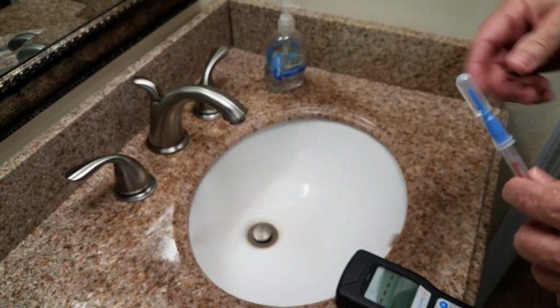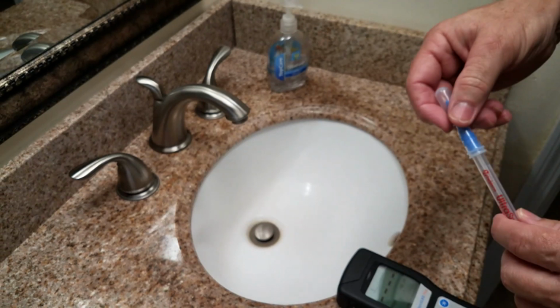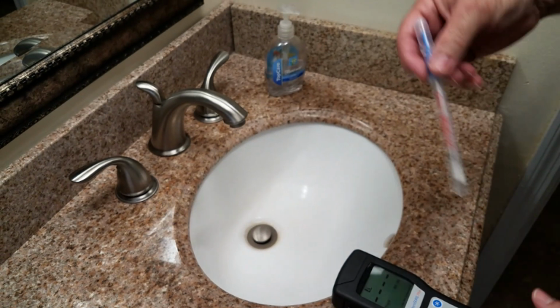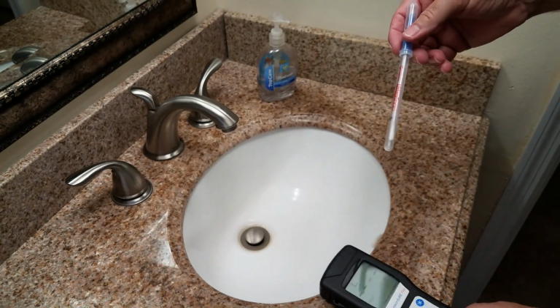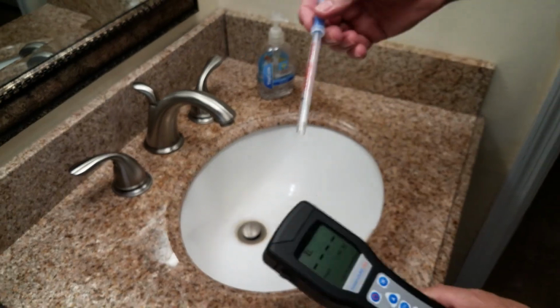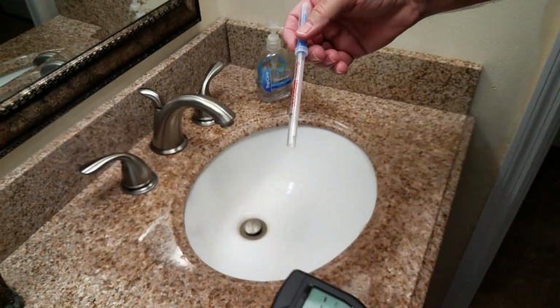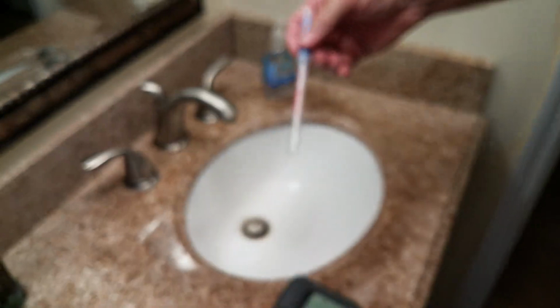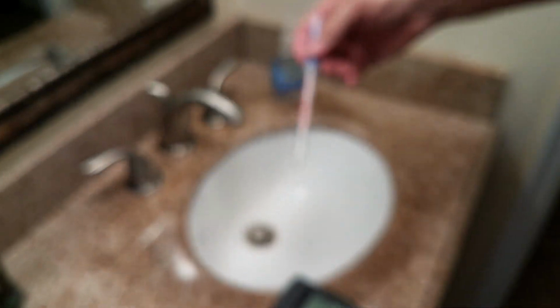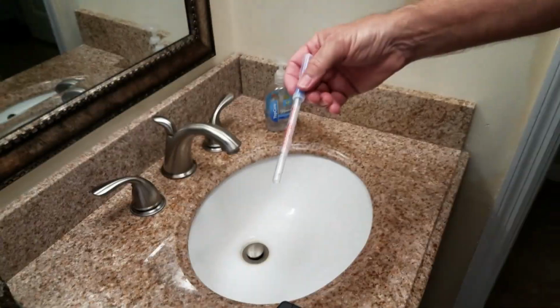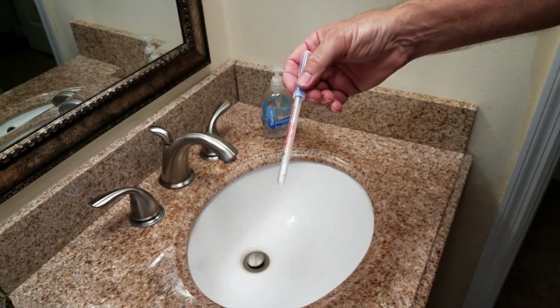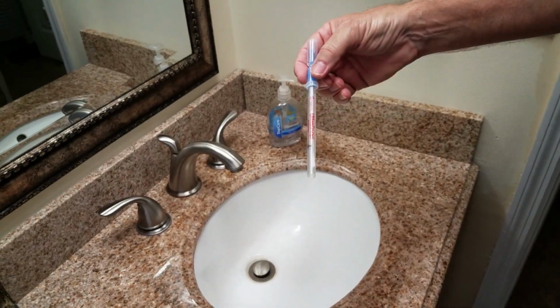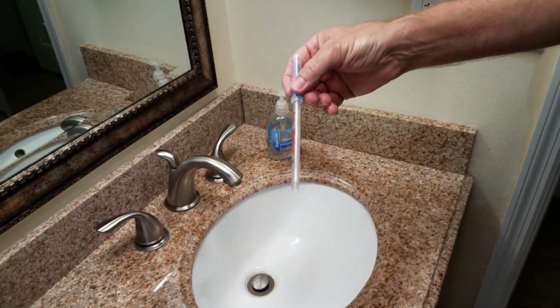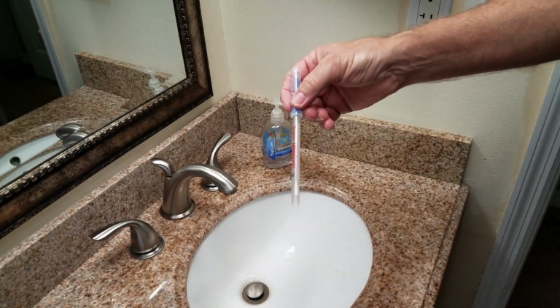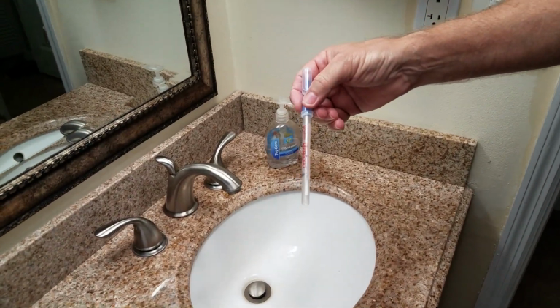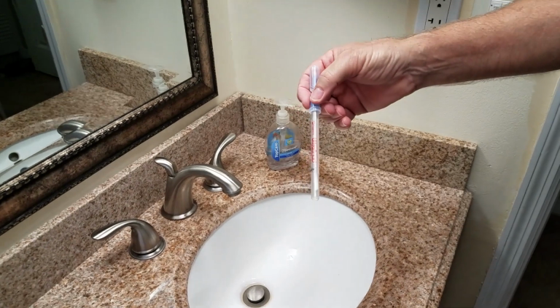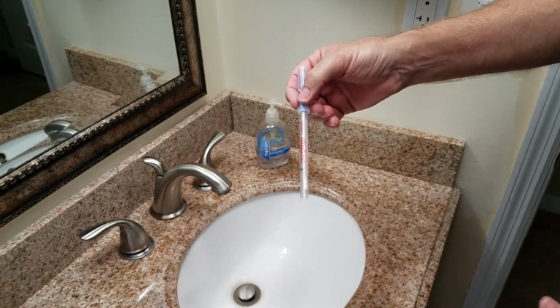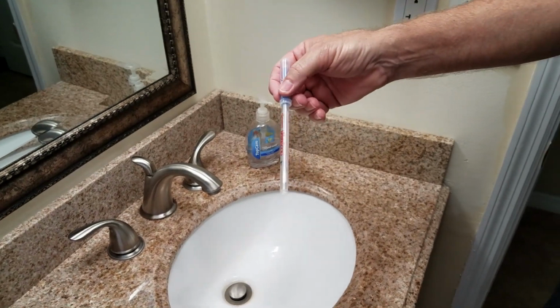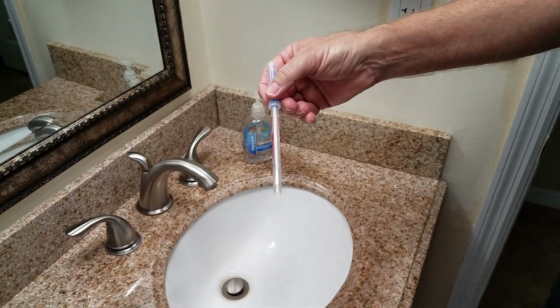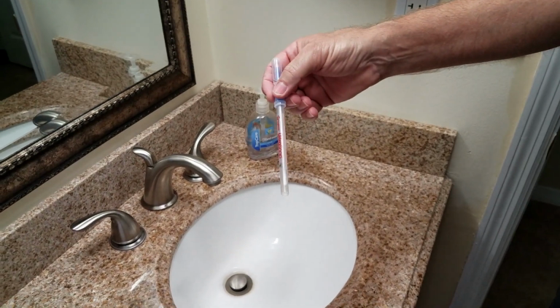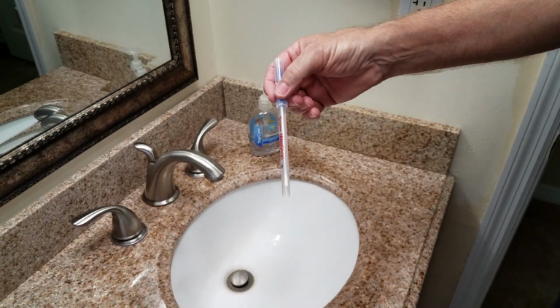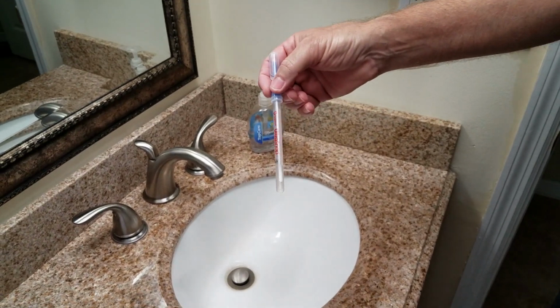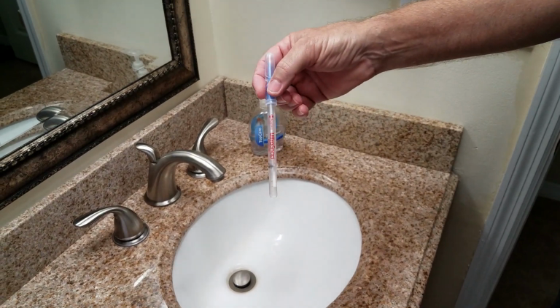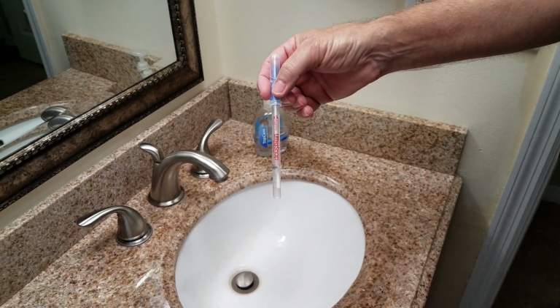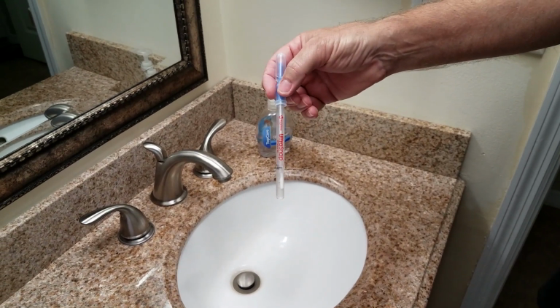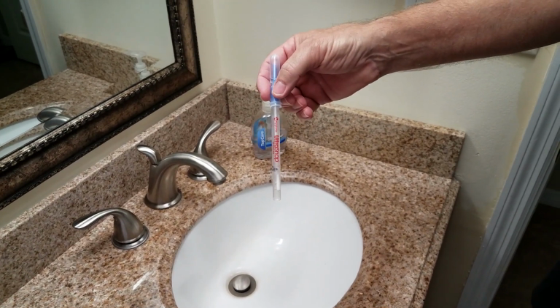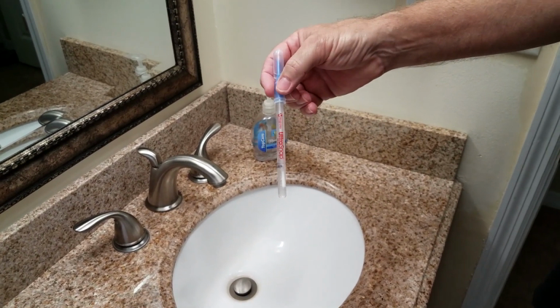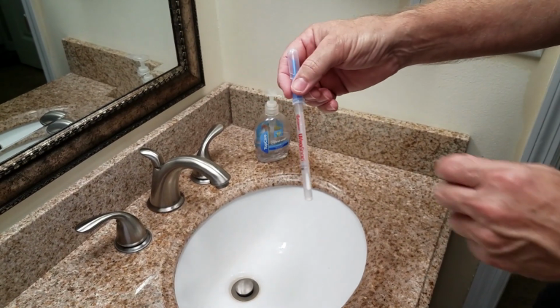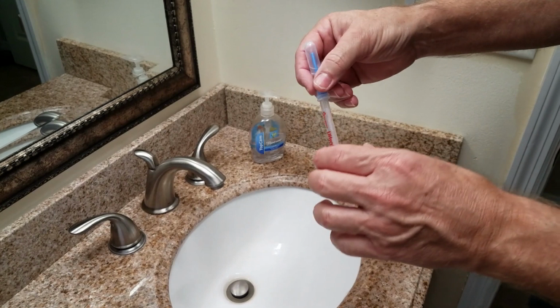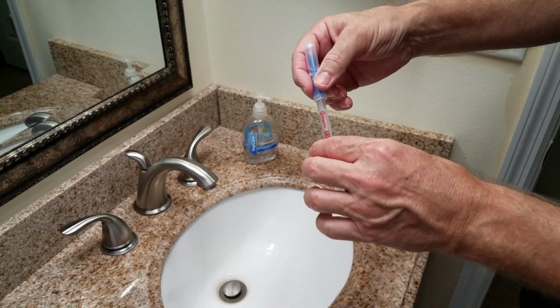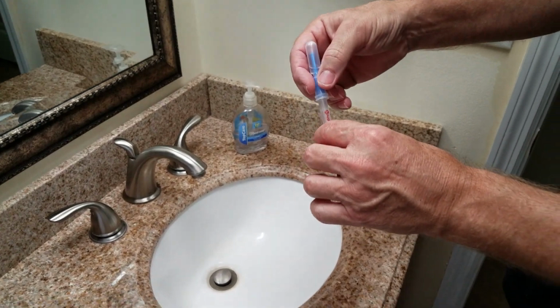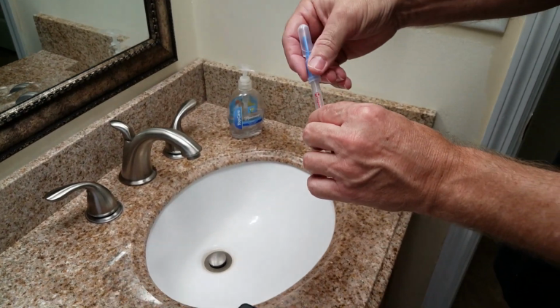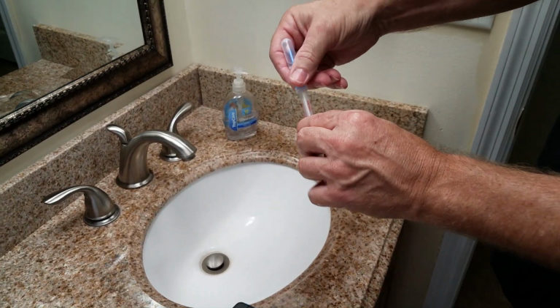We're going to do an ATP test to show some cleaning products that kill germs and viruses. The second product leaves a film on the surface to kill germs and viruses for 60 to 90 days.